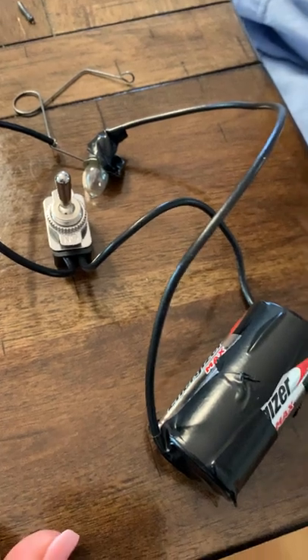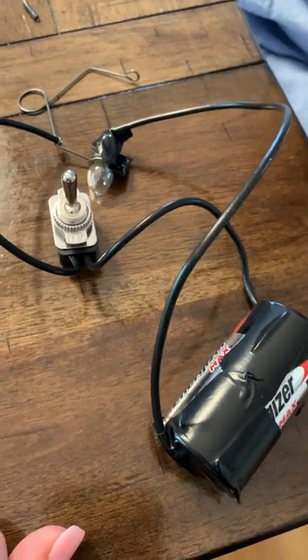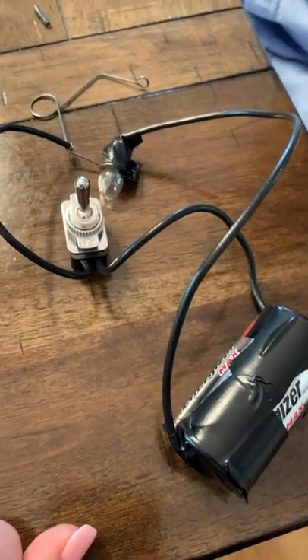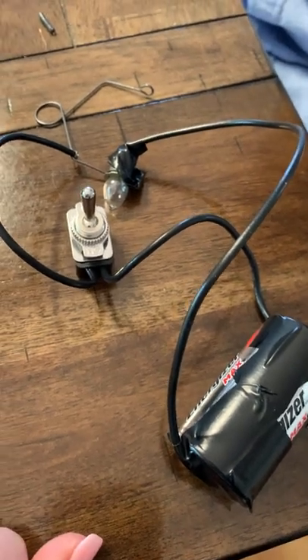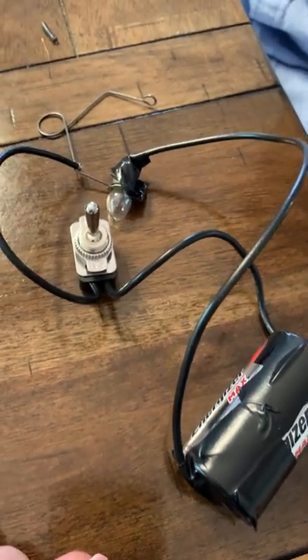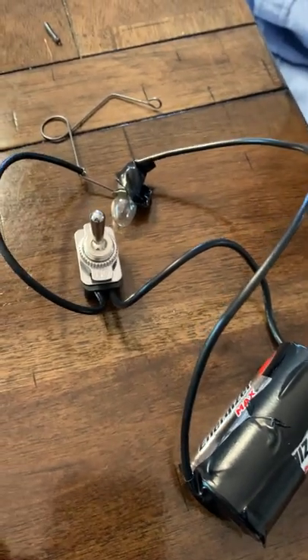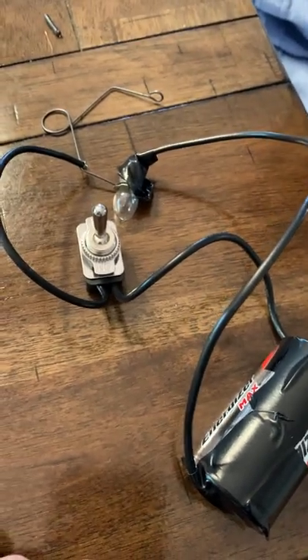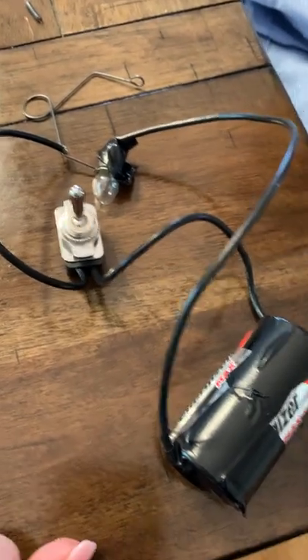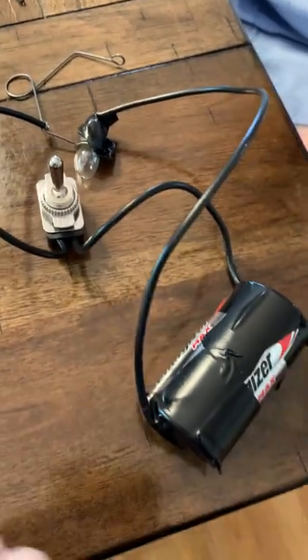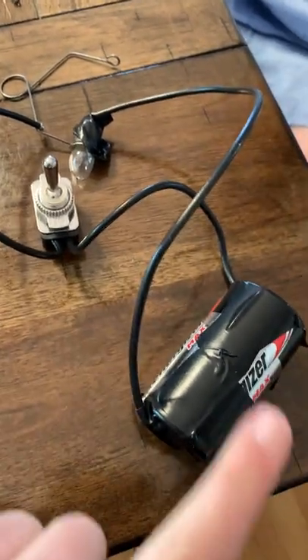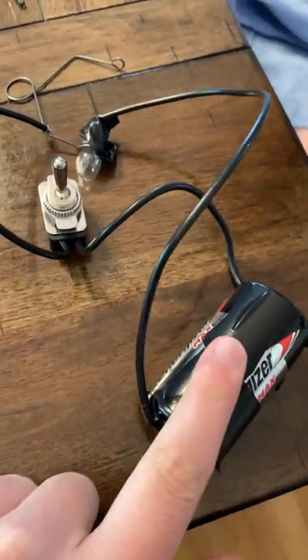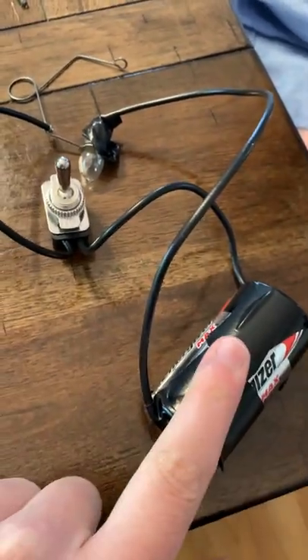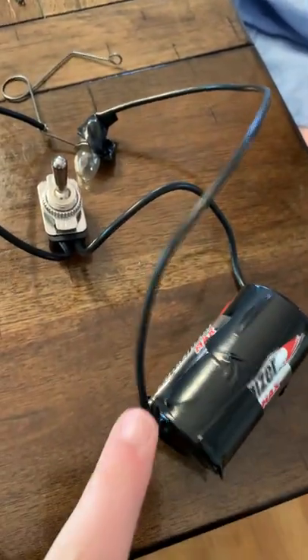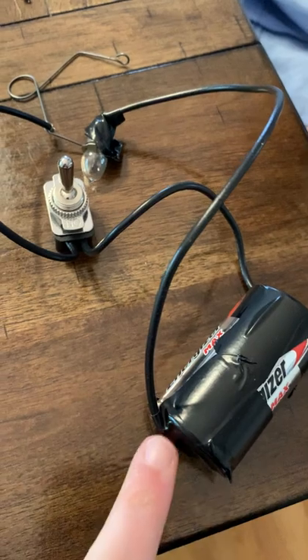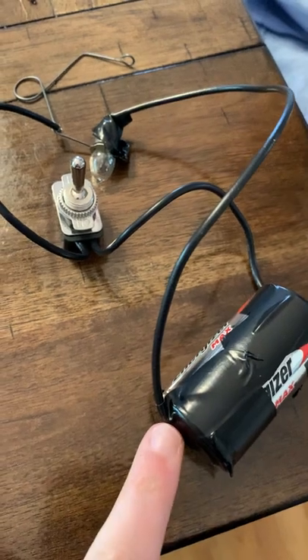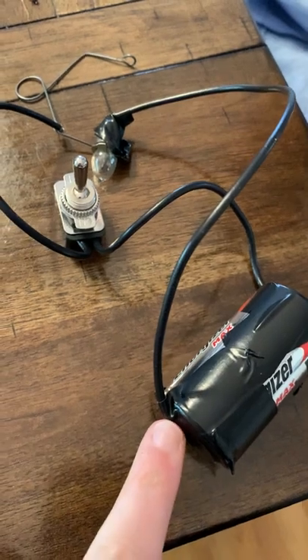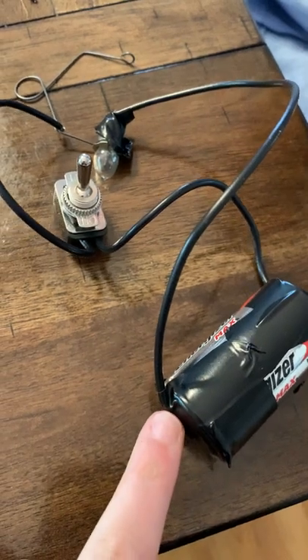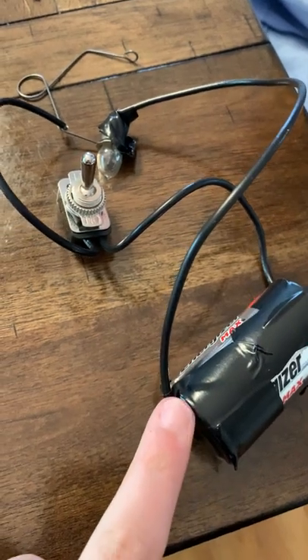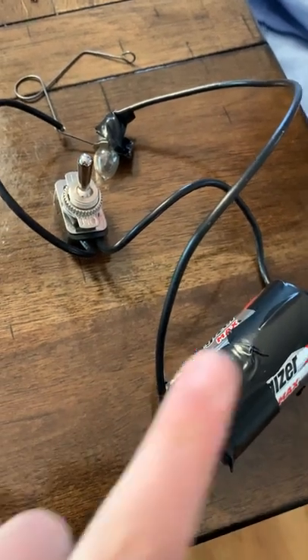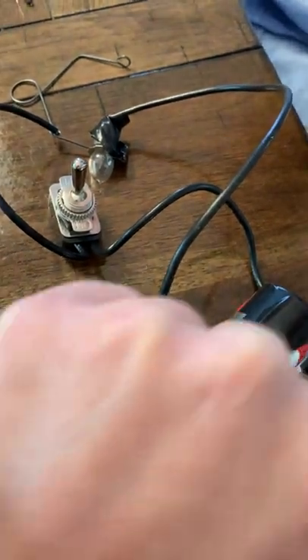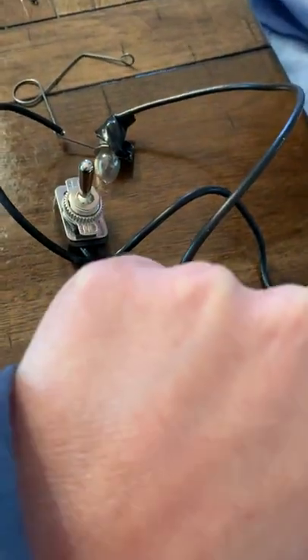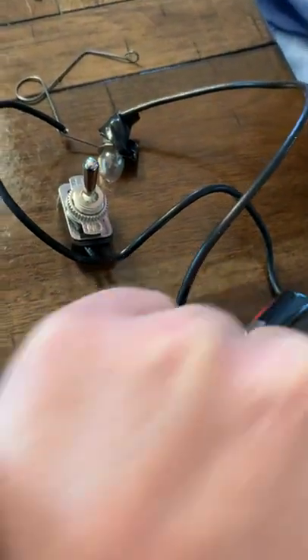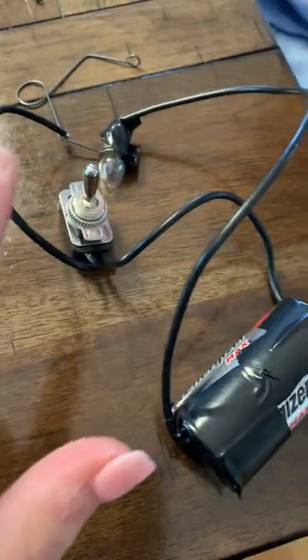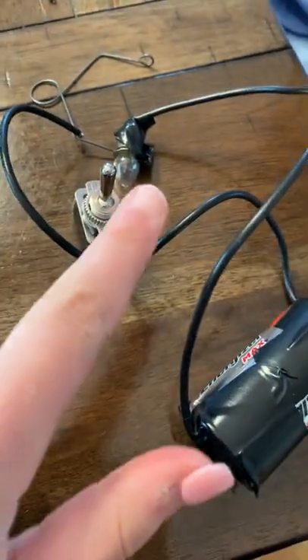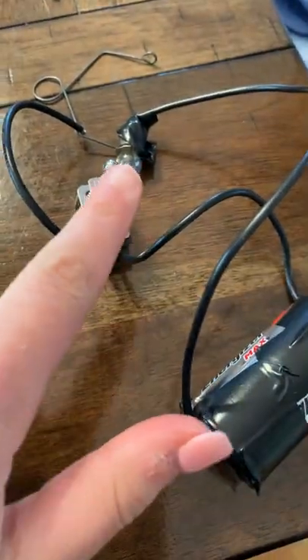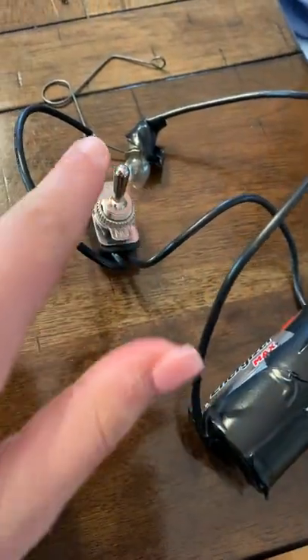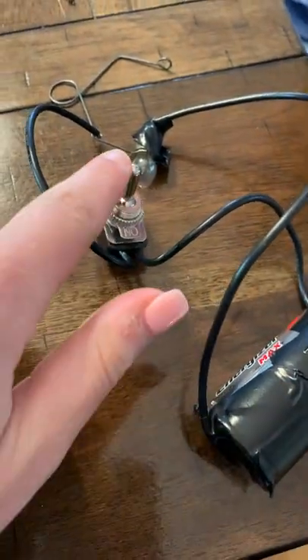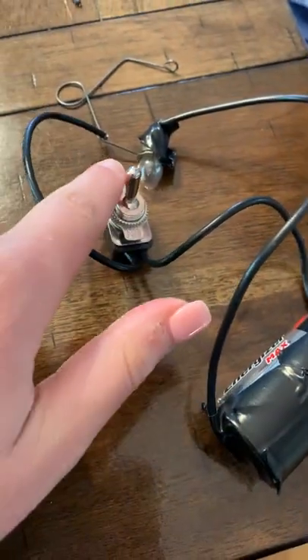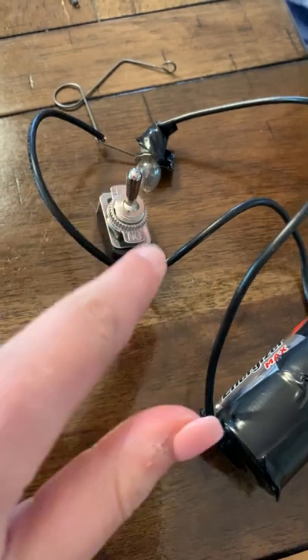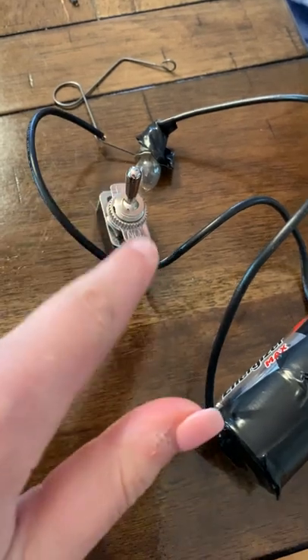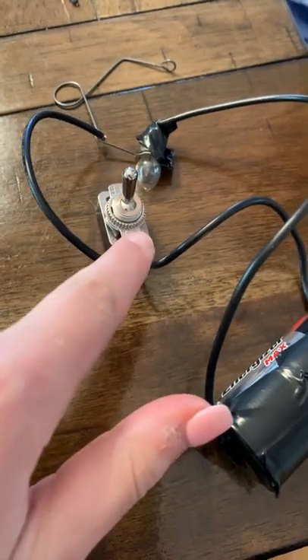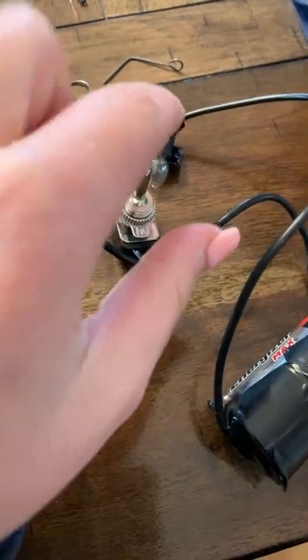I made a simple switch with a D battery and a wire connecting to the light and a wire connected to the switch. Here we have off and on.